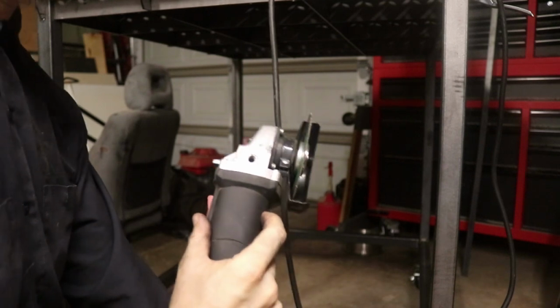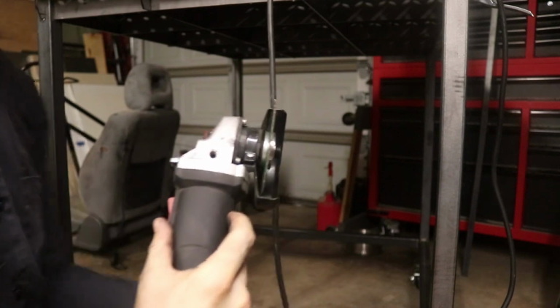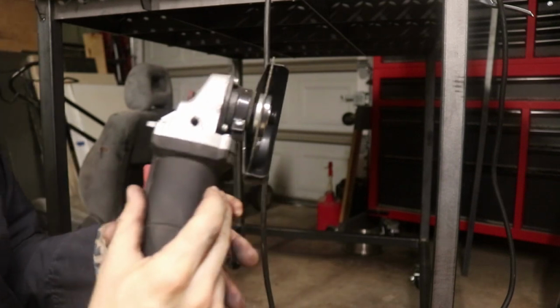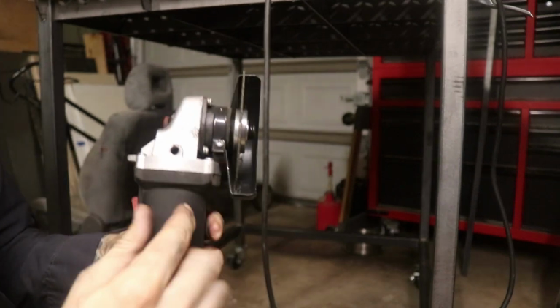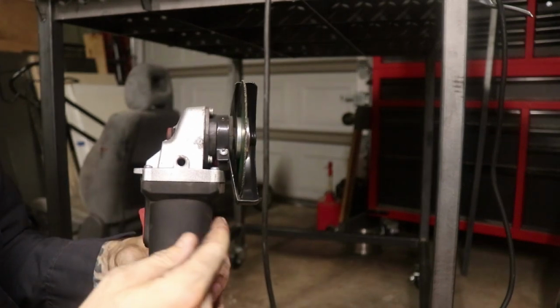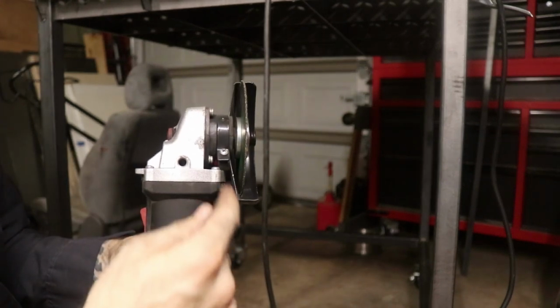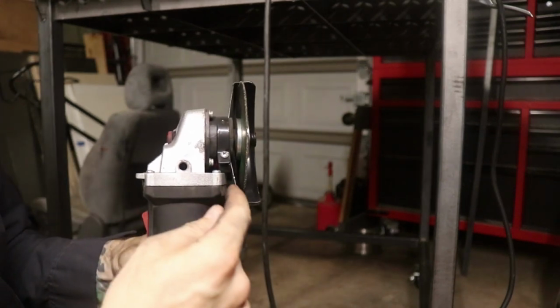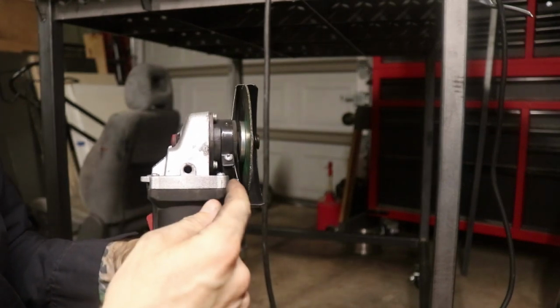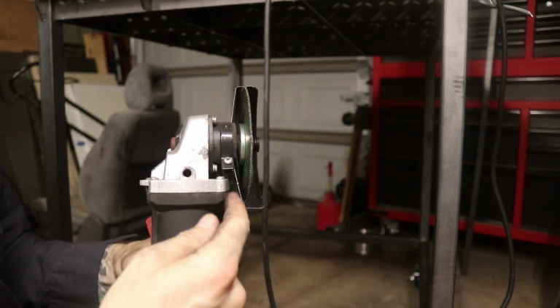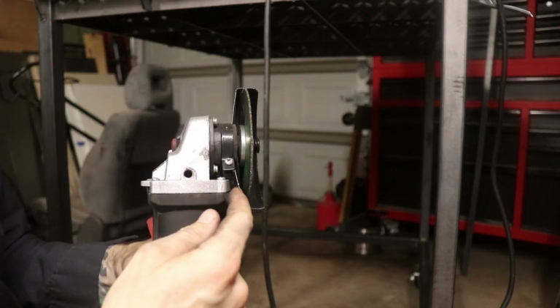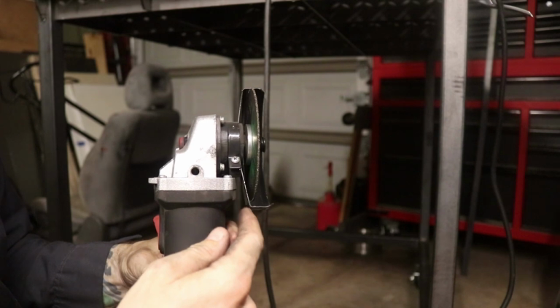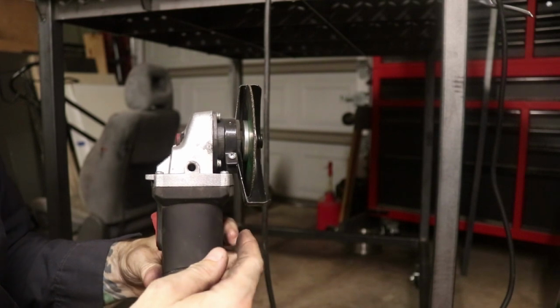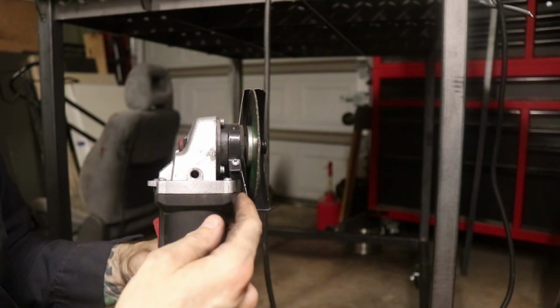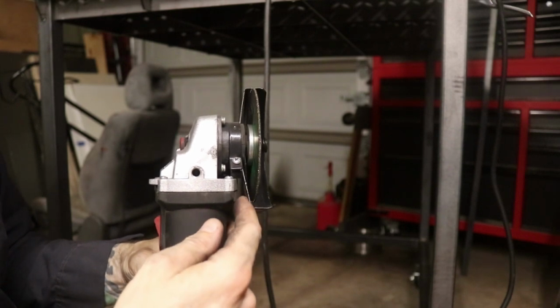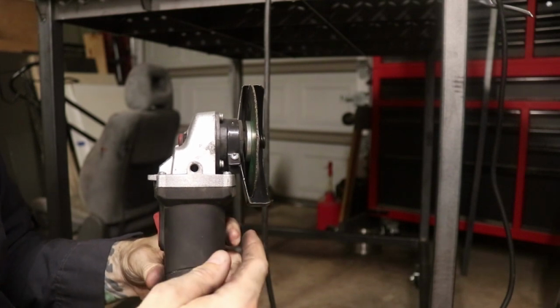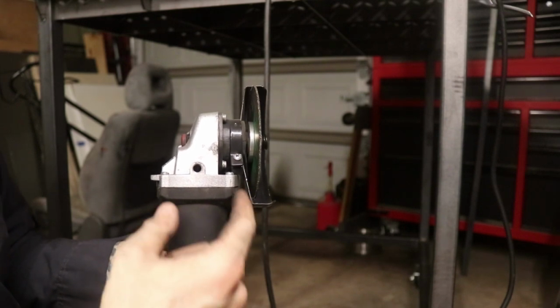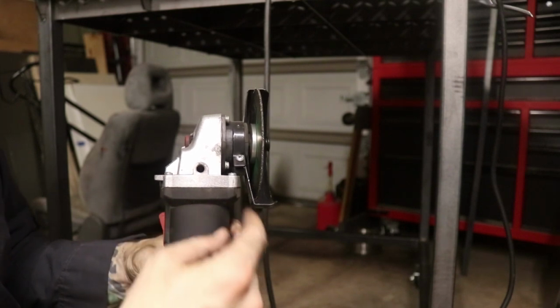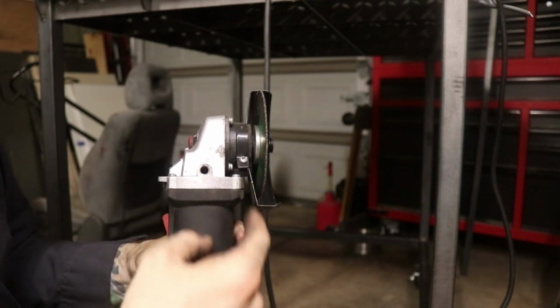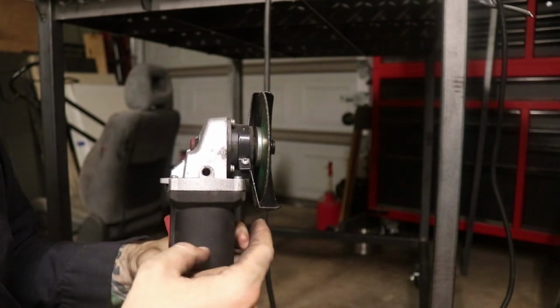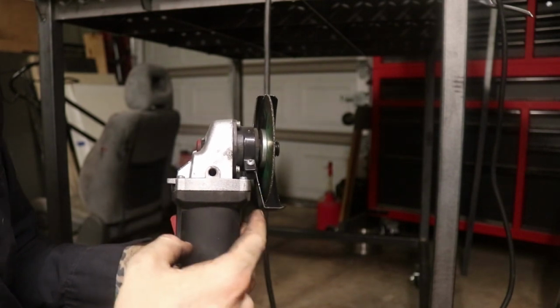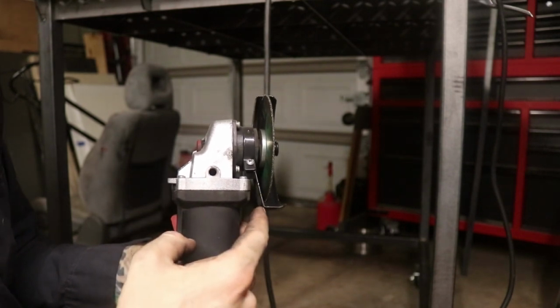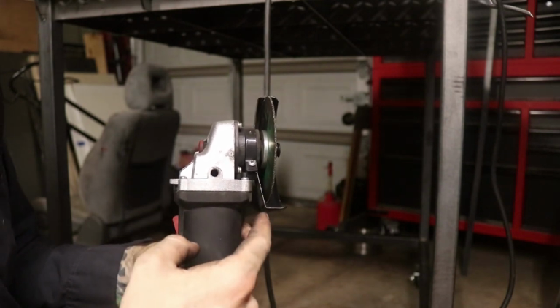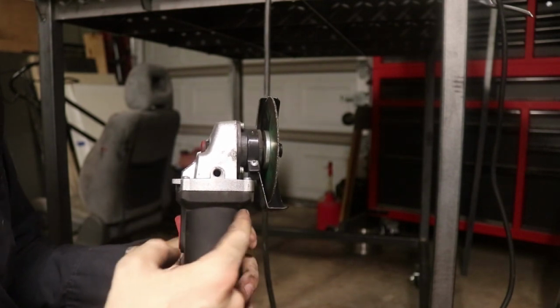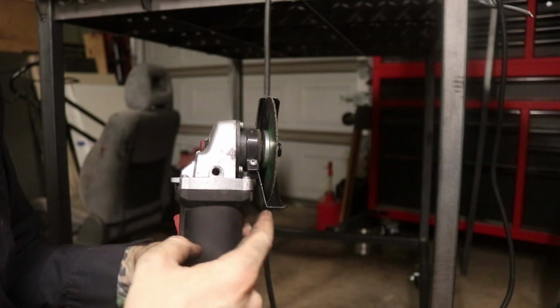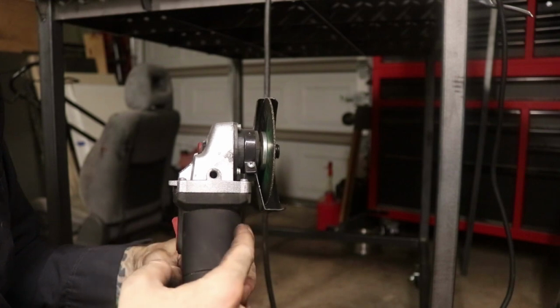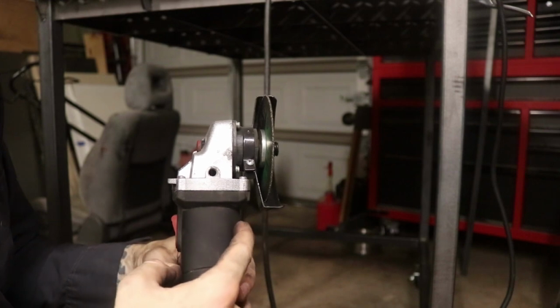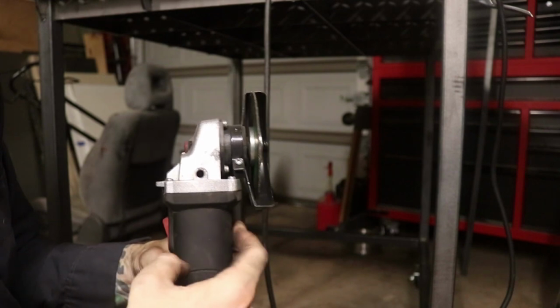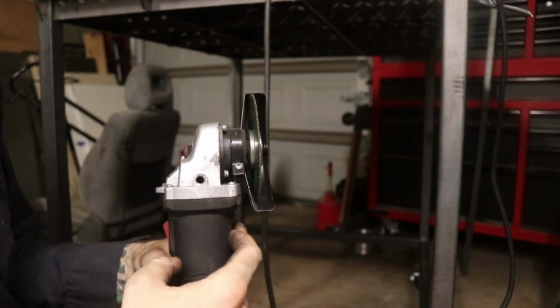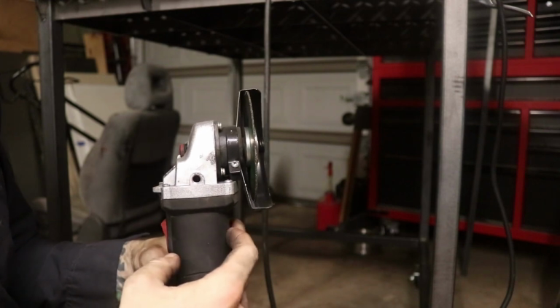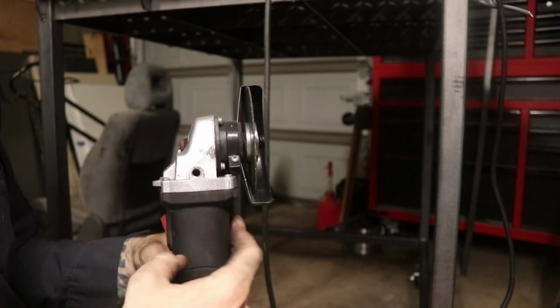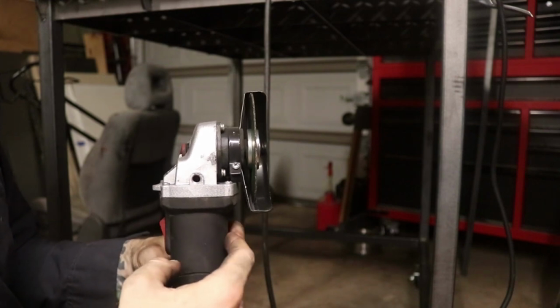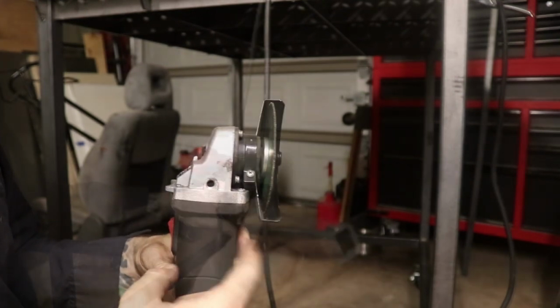When we hang this, this part kicks out into this little section here. I've got some flat stock that's going to go up into there, then it's going to come down and attach to that square tubing. The square tubing kicks out and supports the grinder right there.